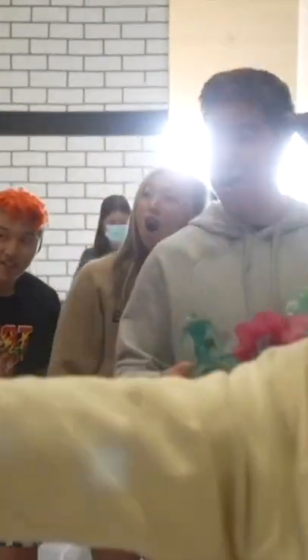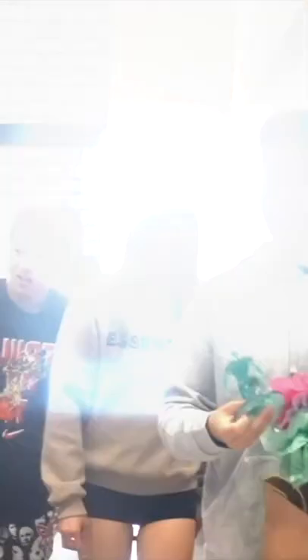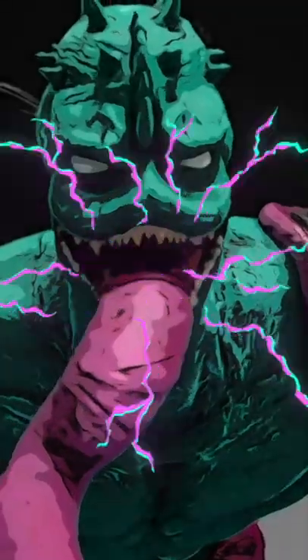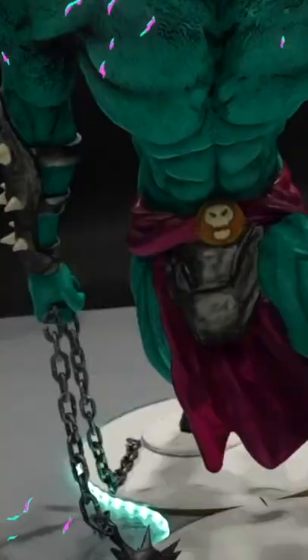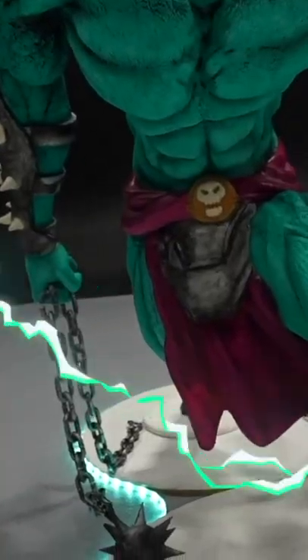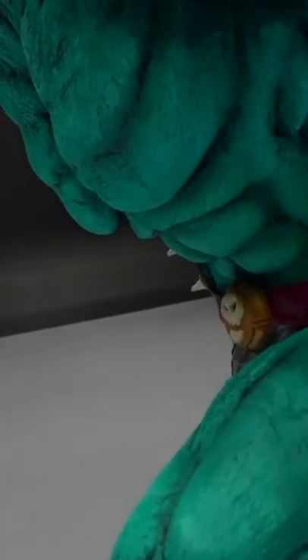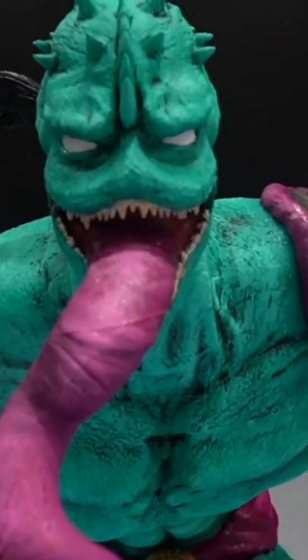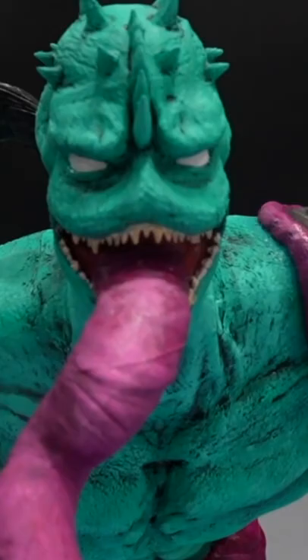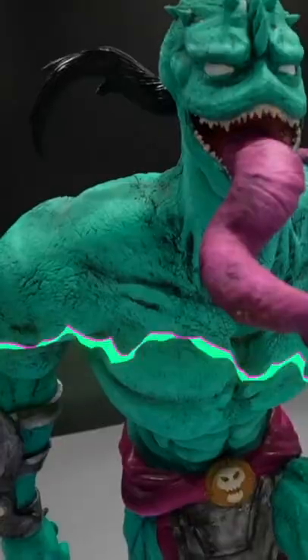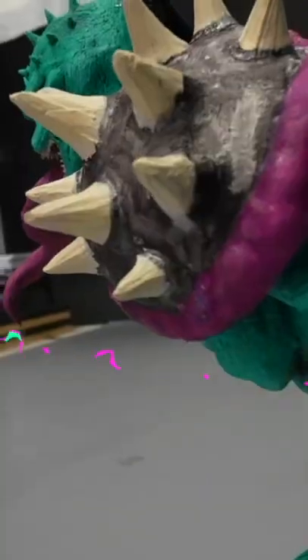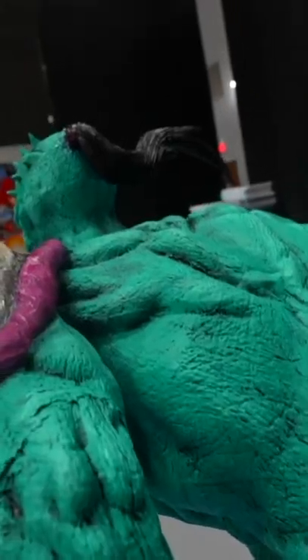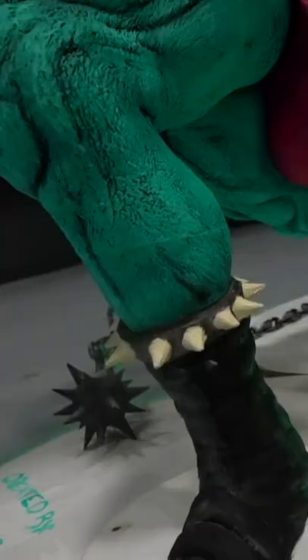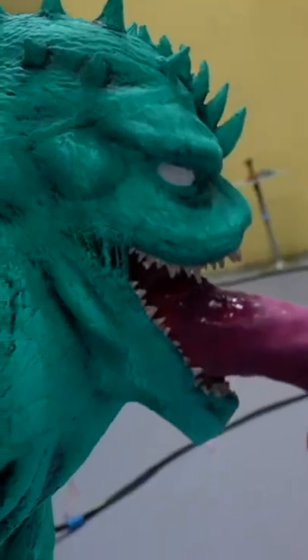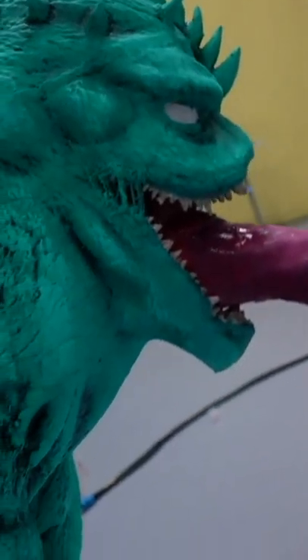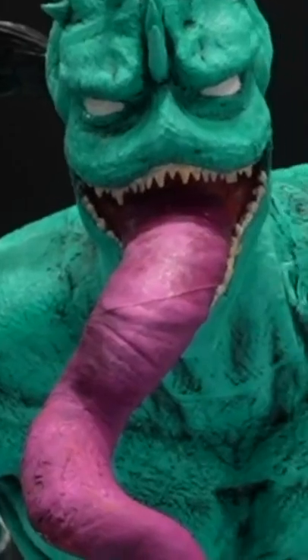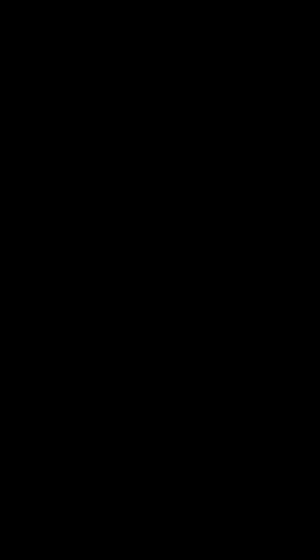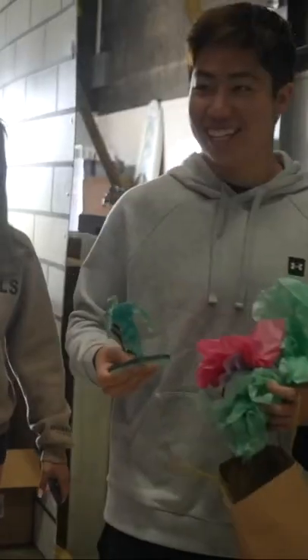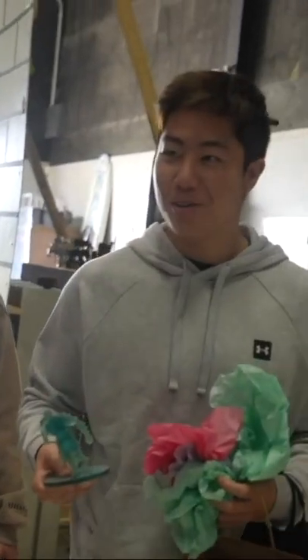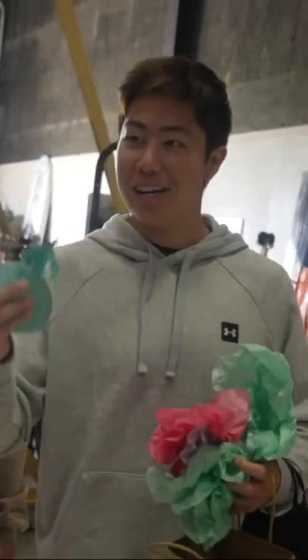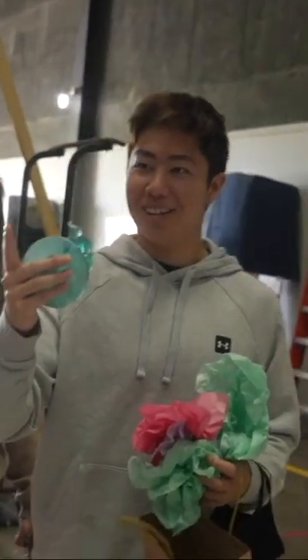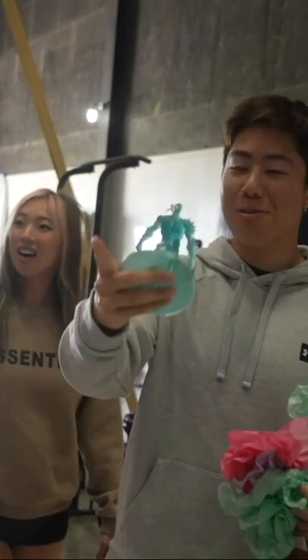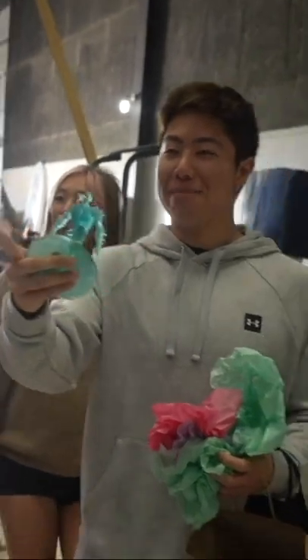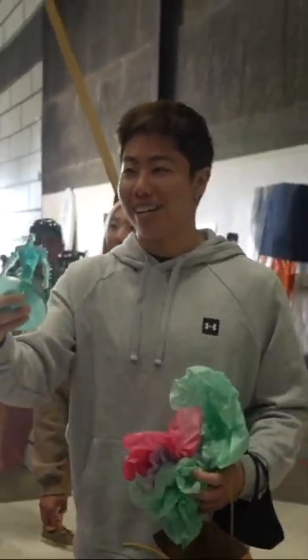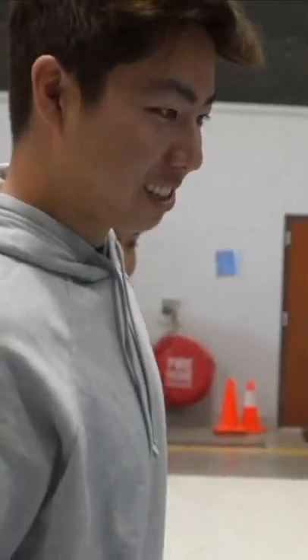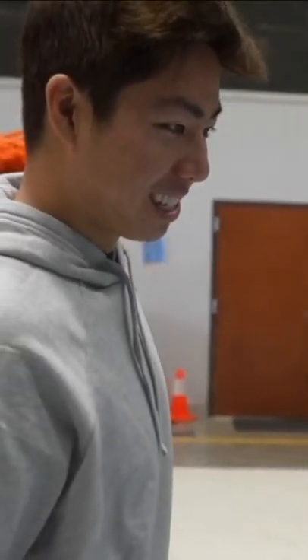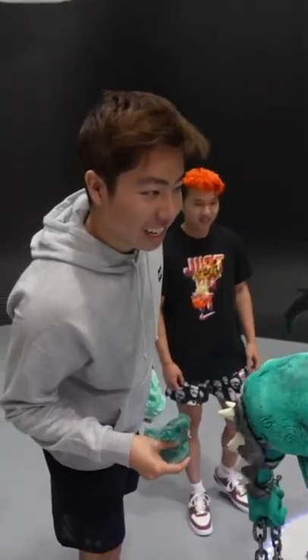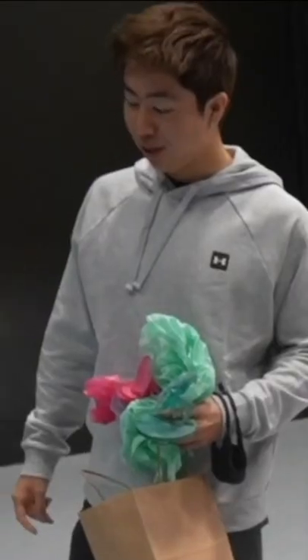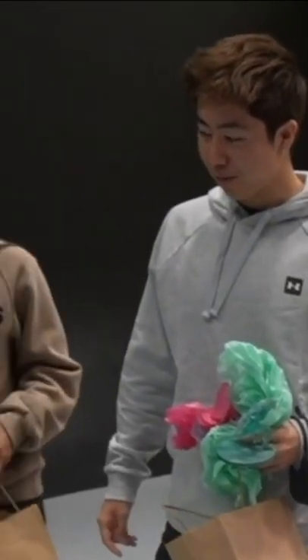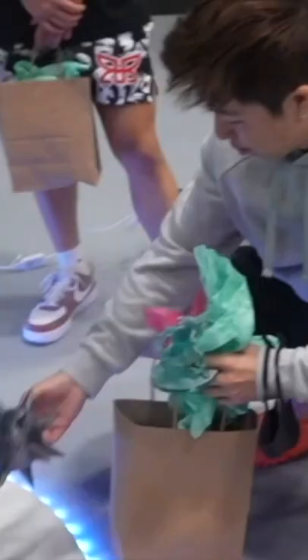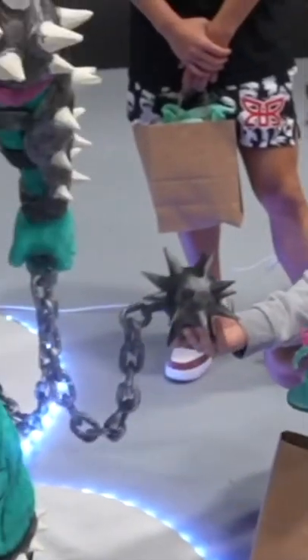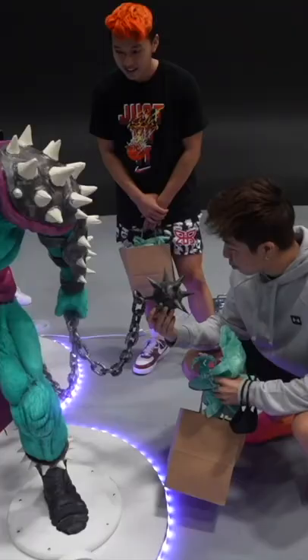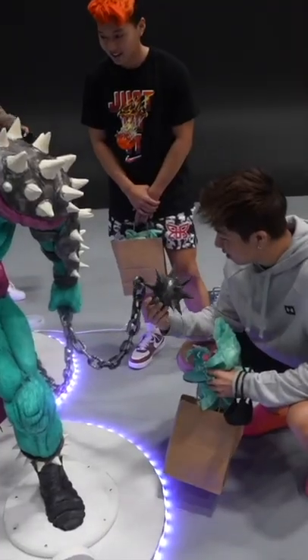Finally, we got it to stand and surprised Zach with it. Whoa! Whoa! Wait, what's that made out of? This is crazy. It's really impressive. Wow, this is really cool.